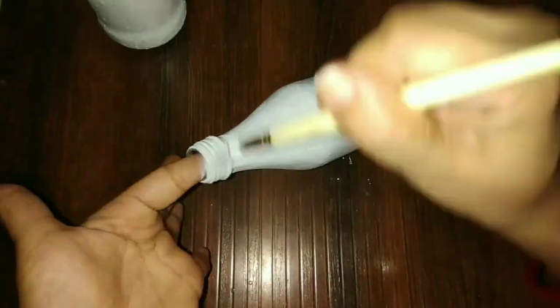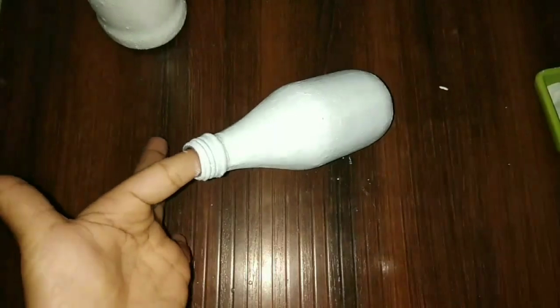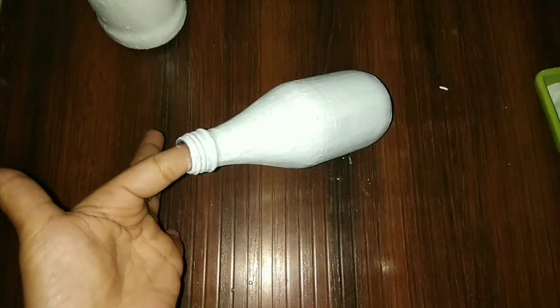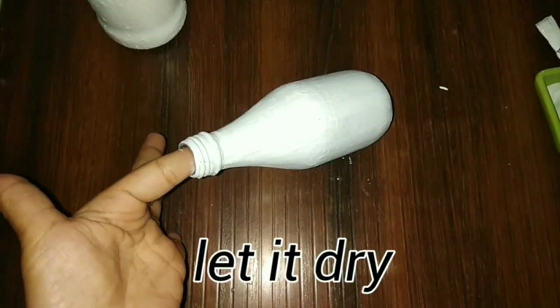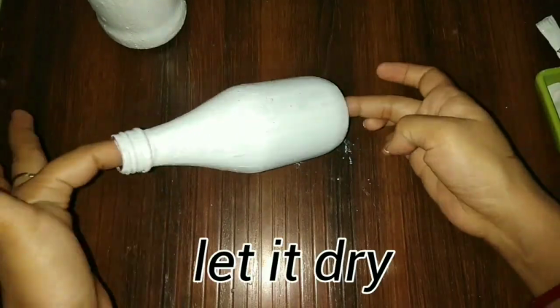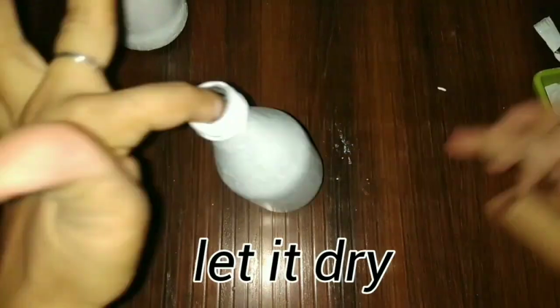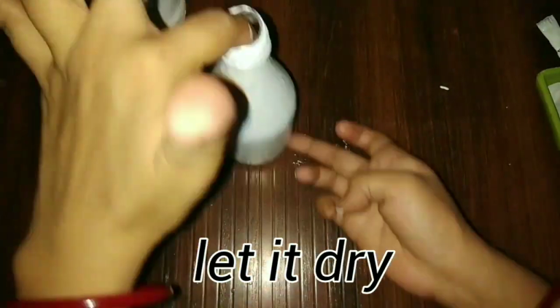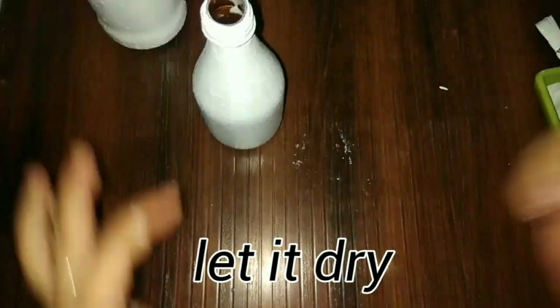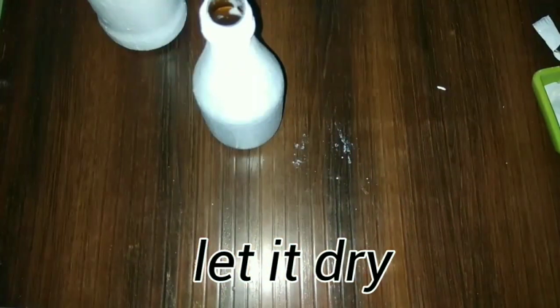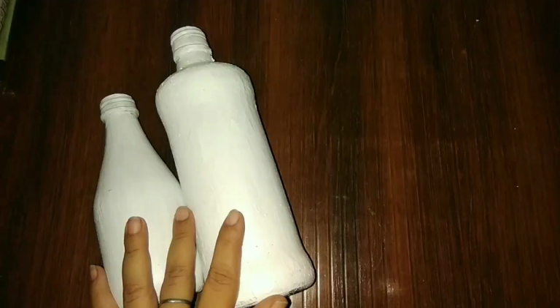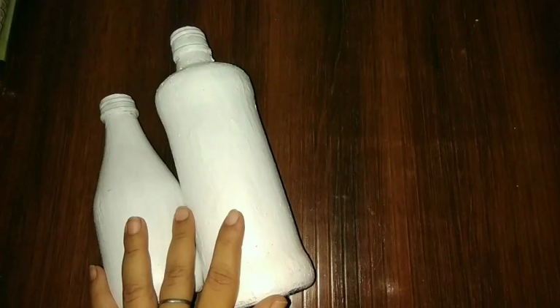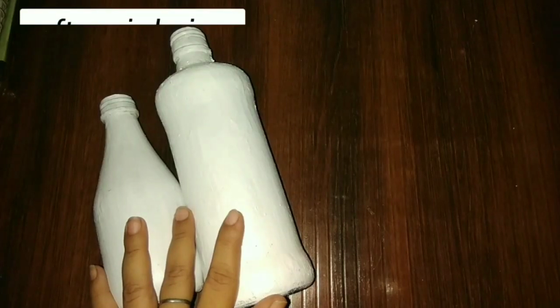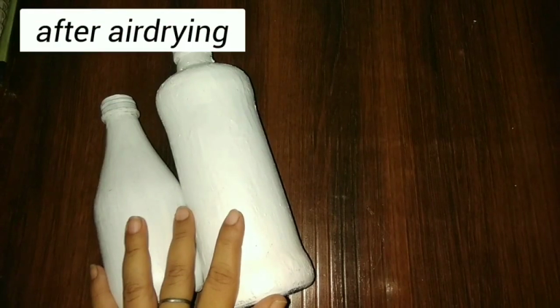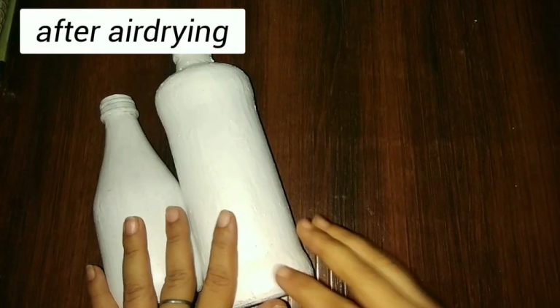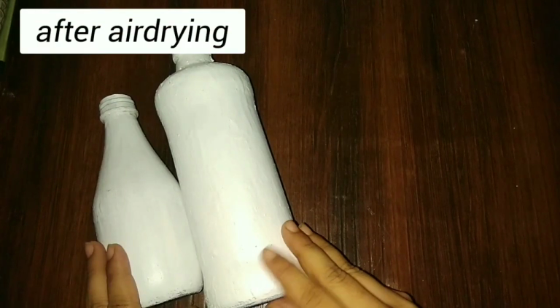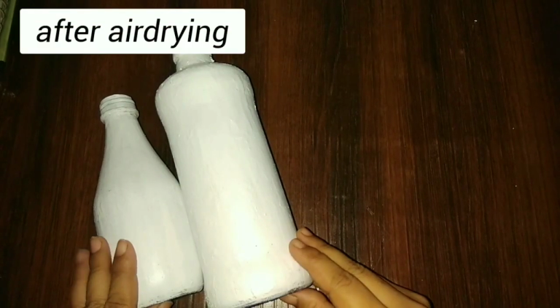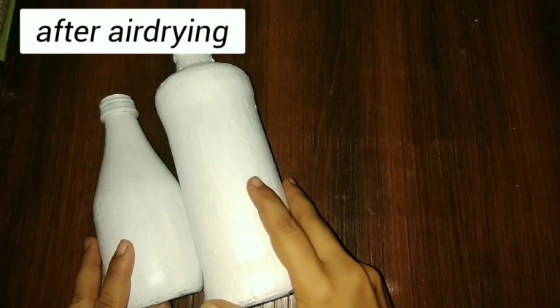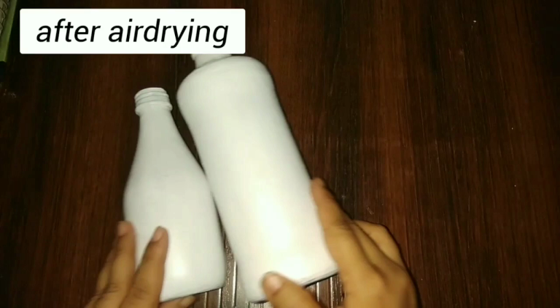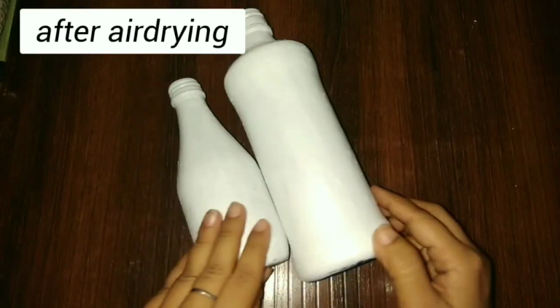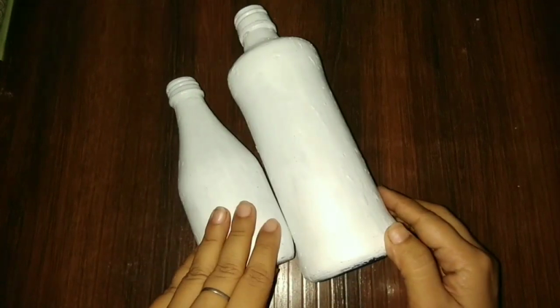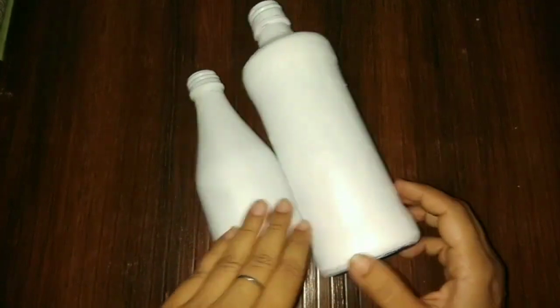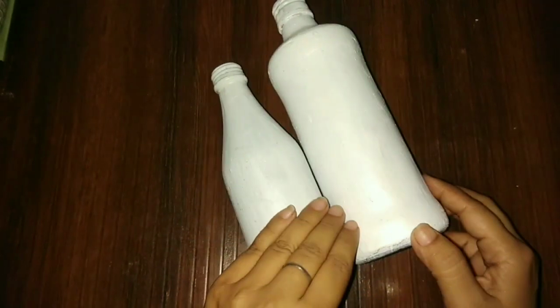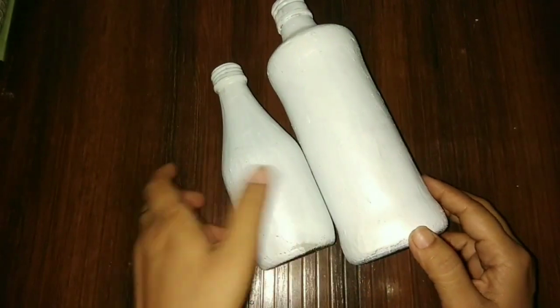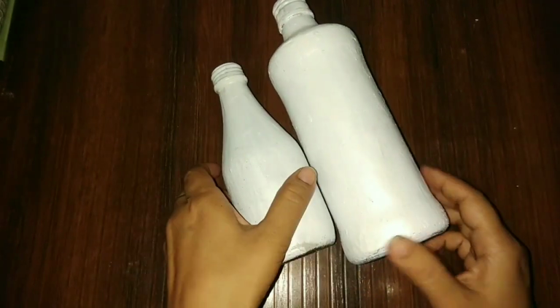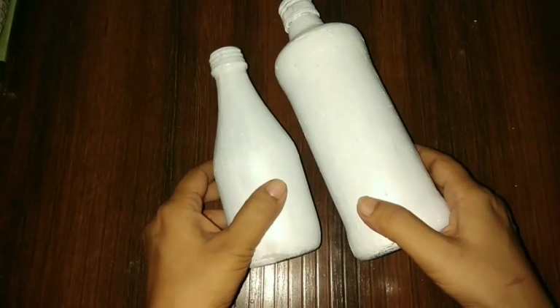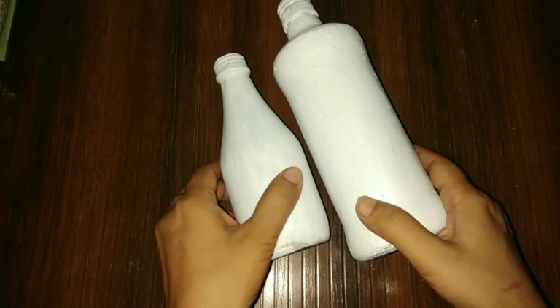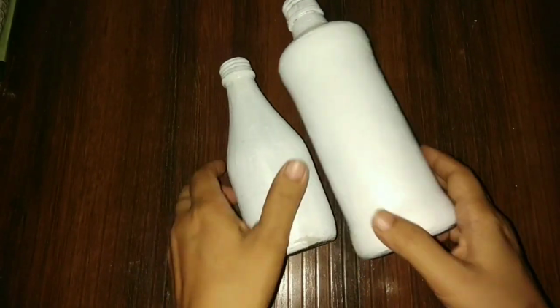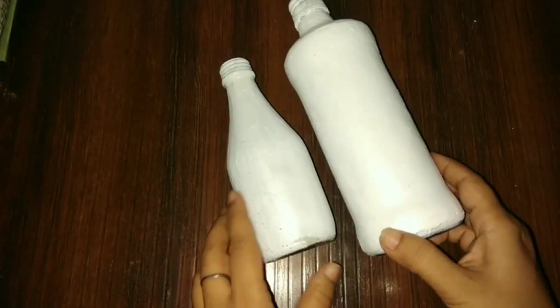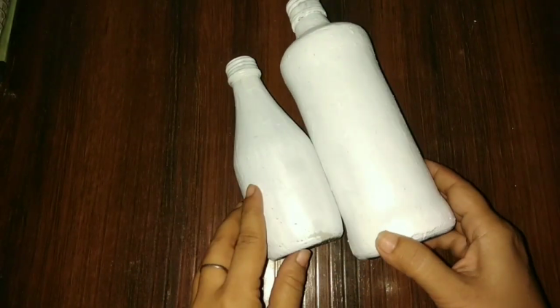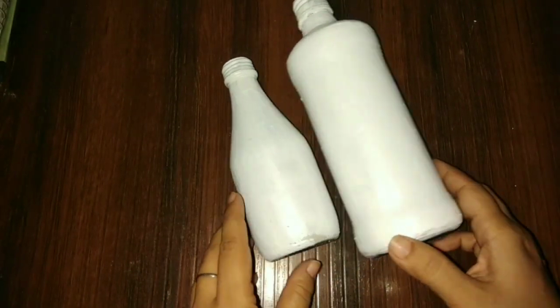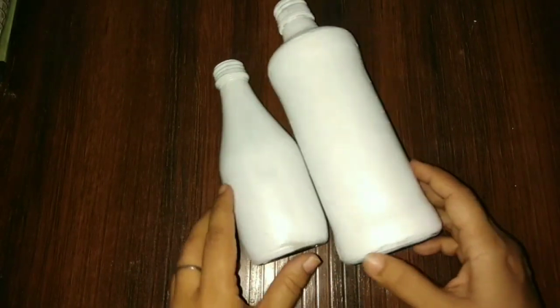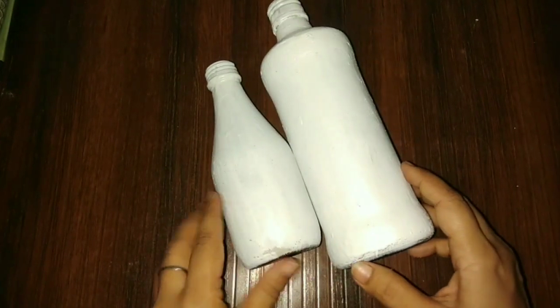Now we will paint it very easily. Let it dry for some time — after drying, see how beautiful the shining is on it.